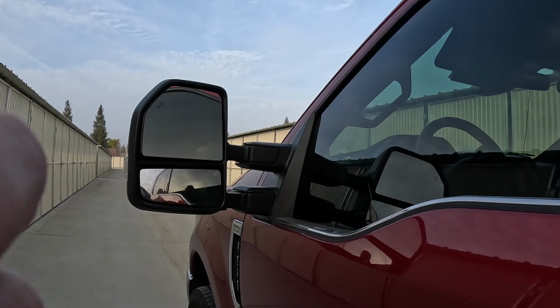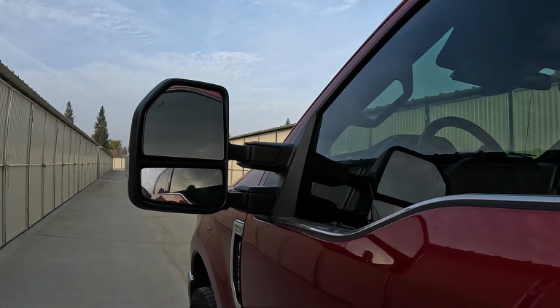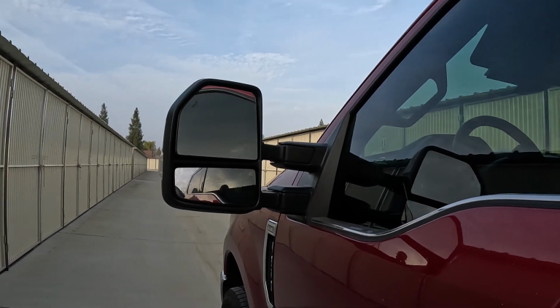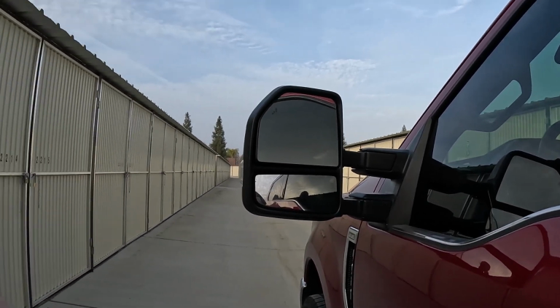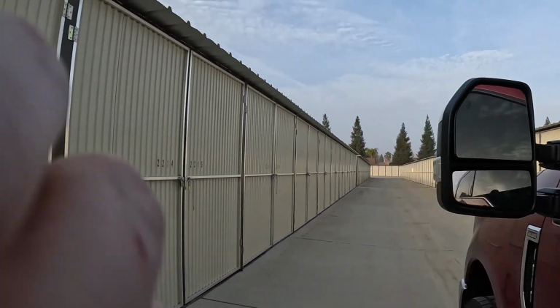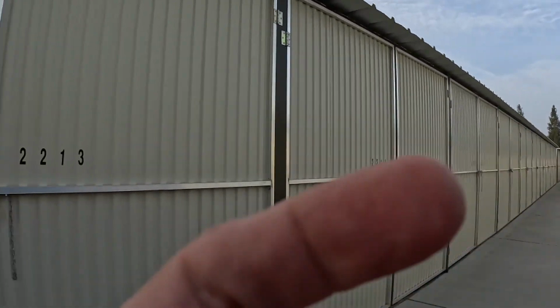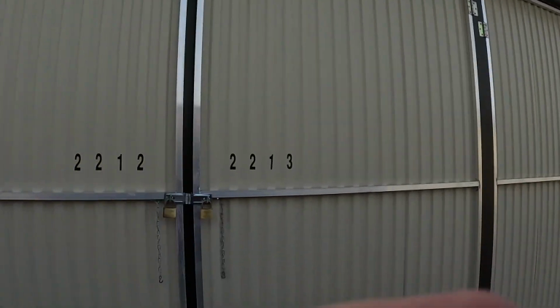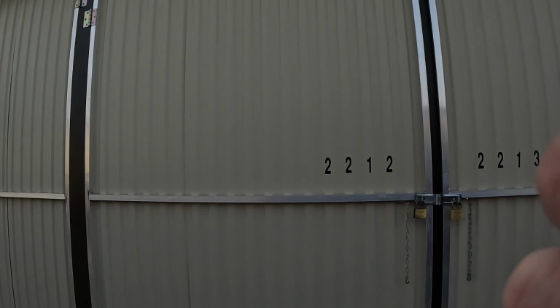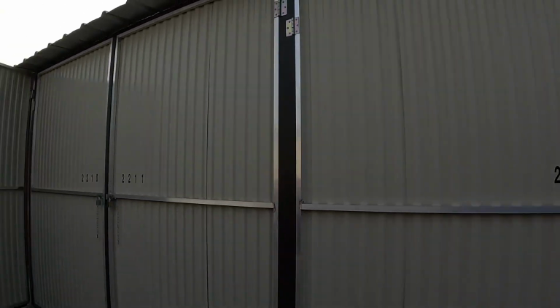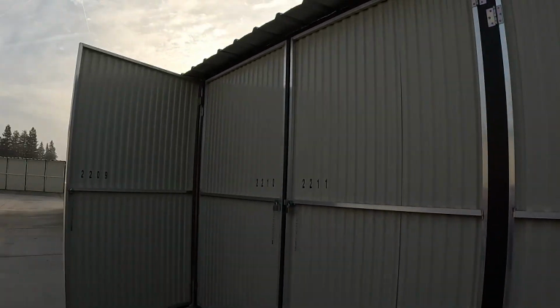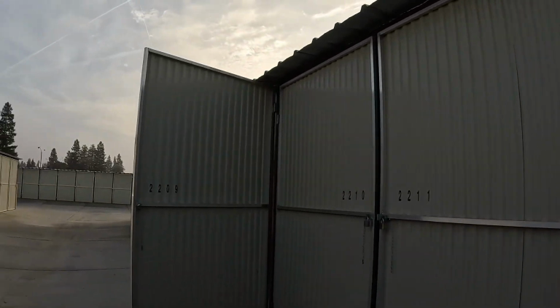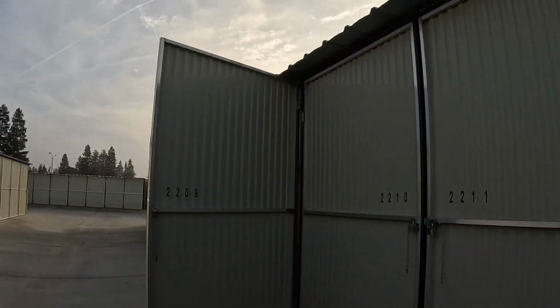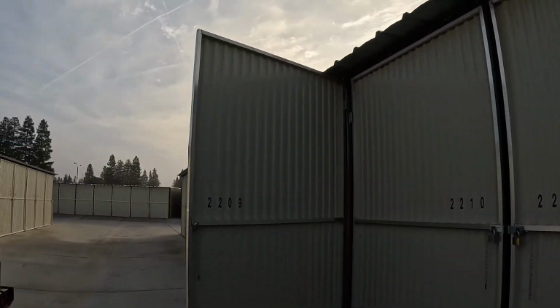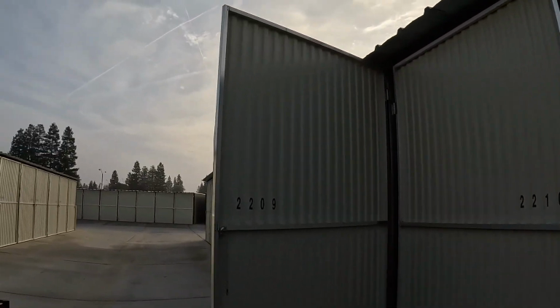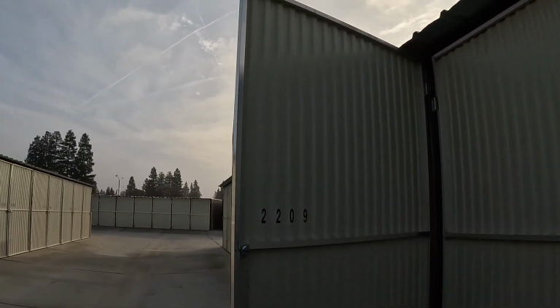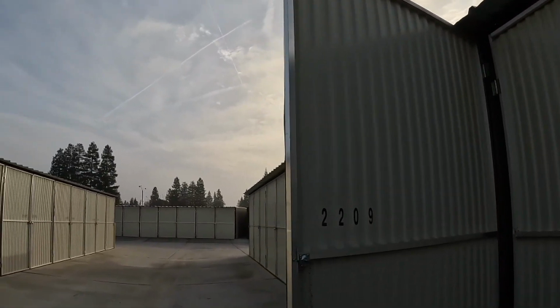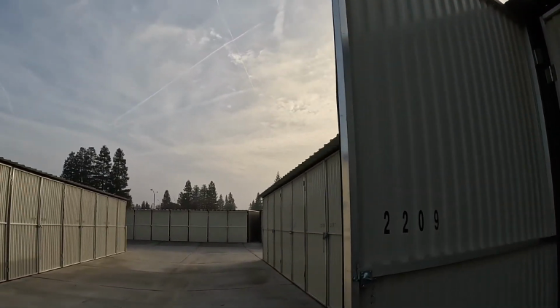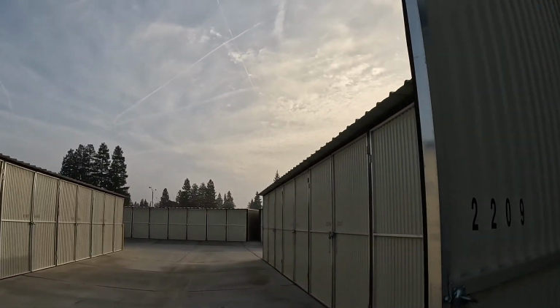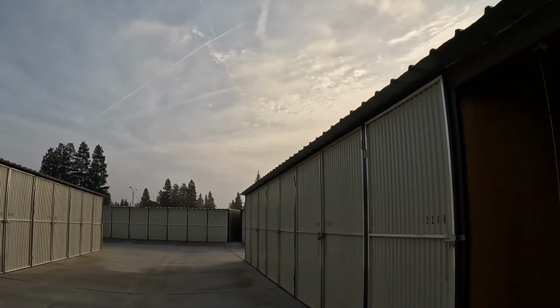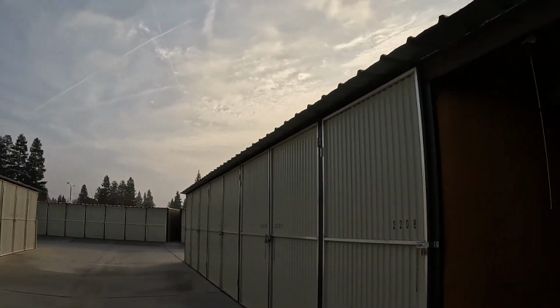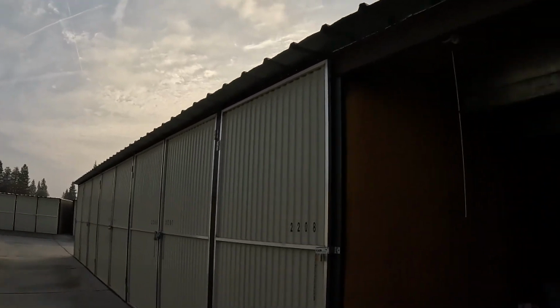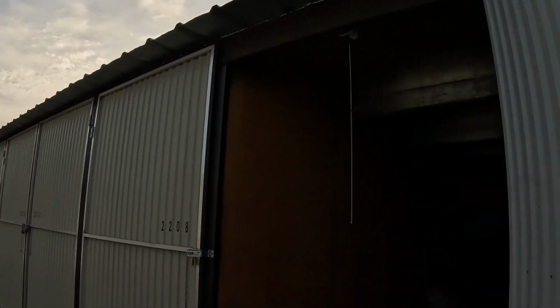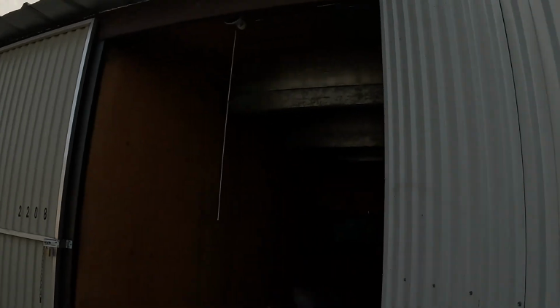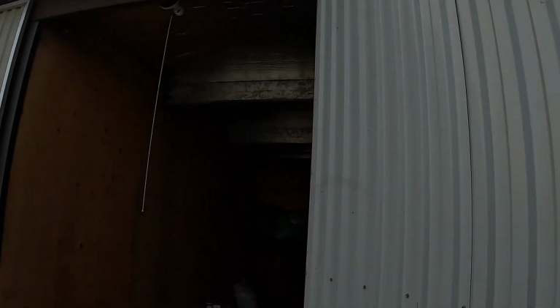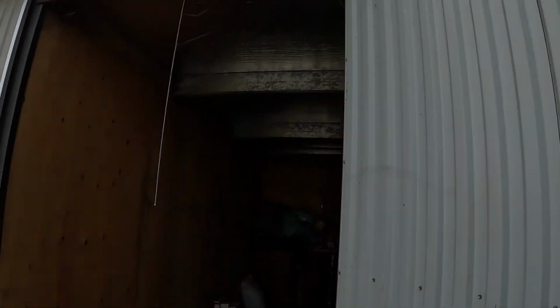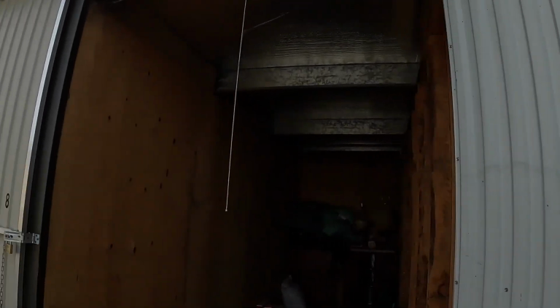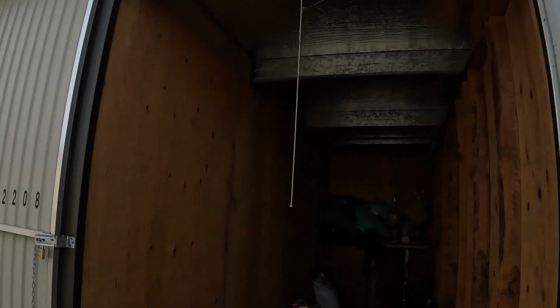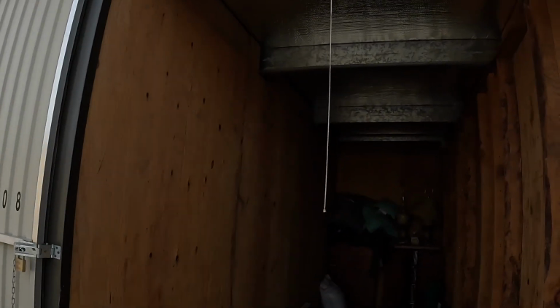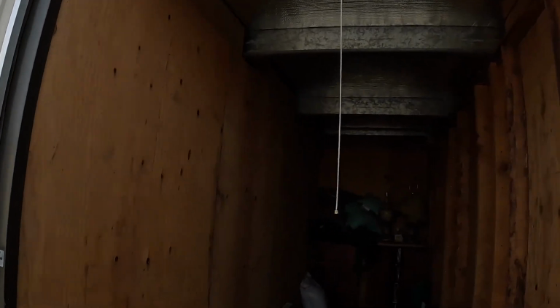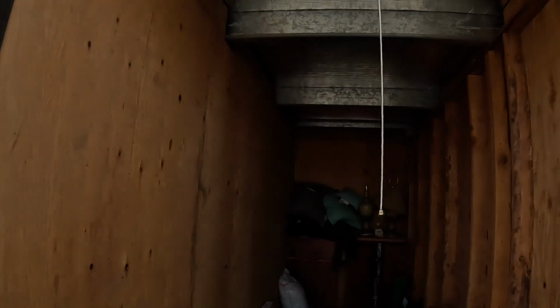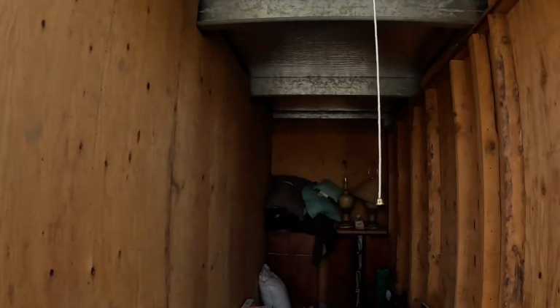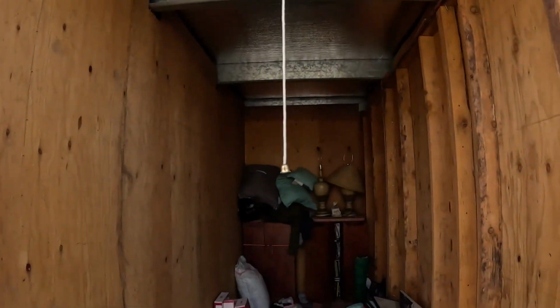I've got a storage locker. Bought this locker for $25, just now opened it. Let's see what we get.